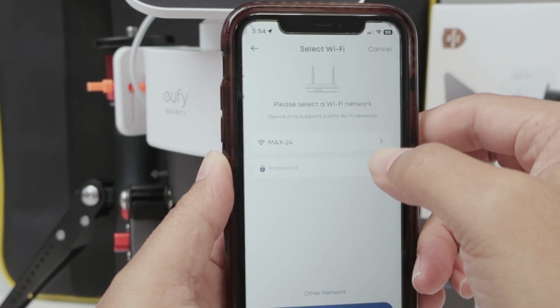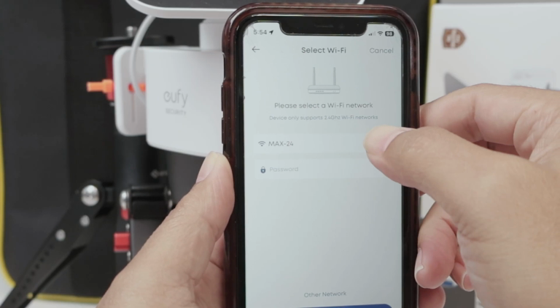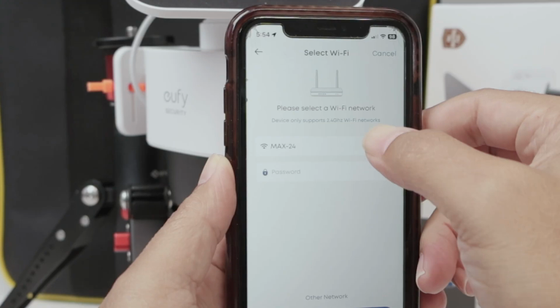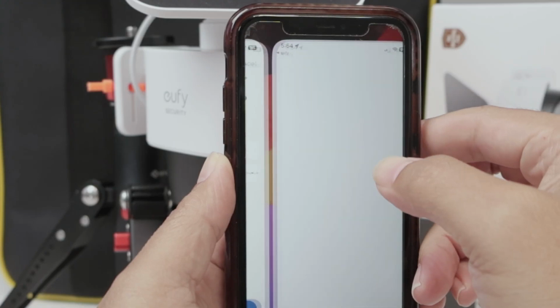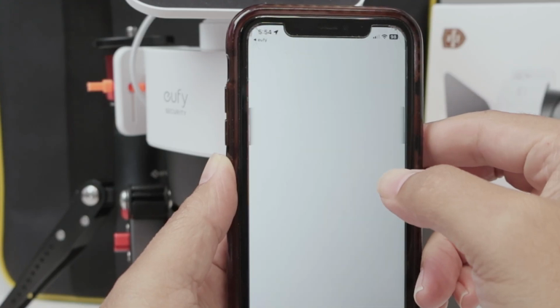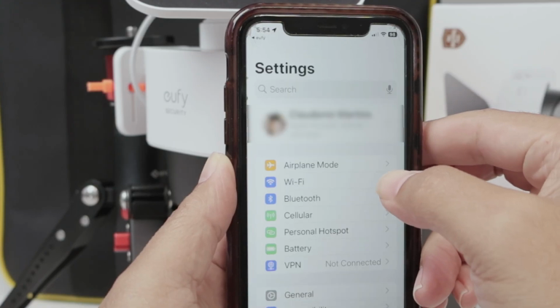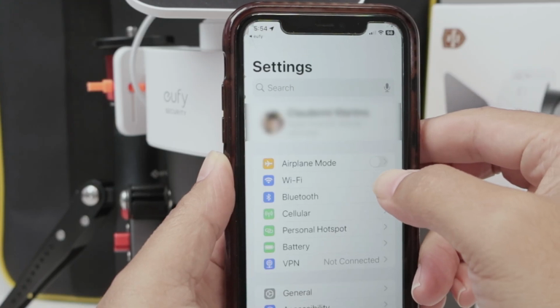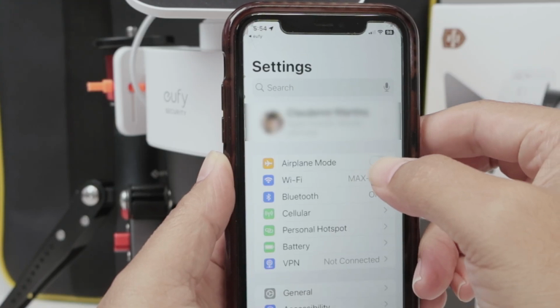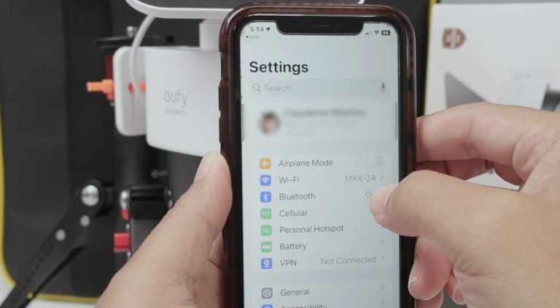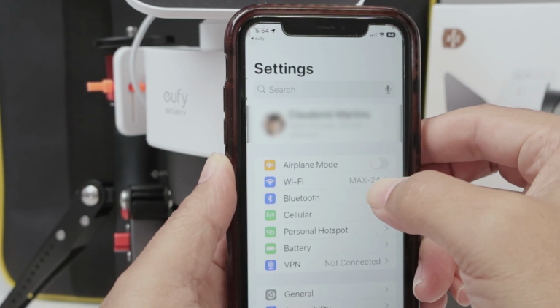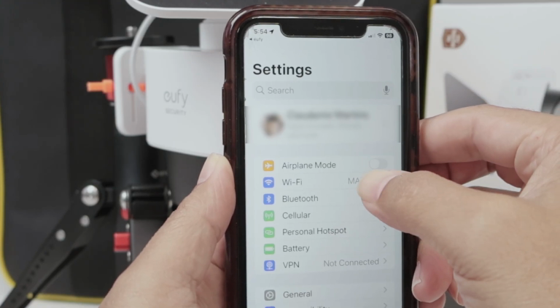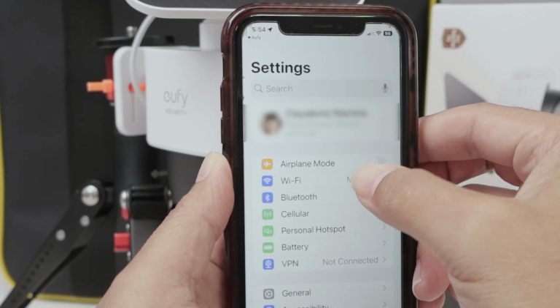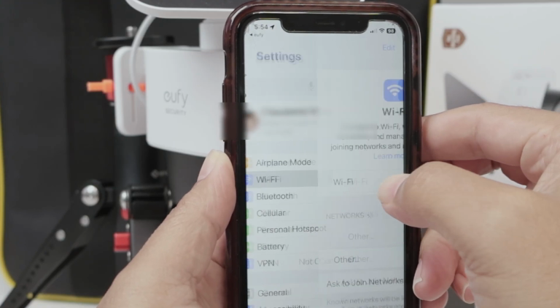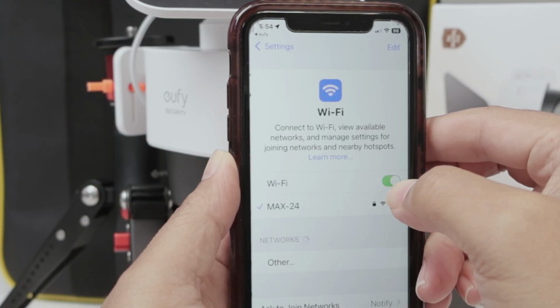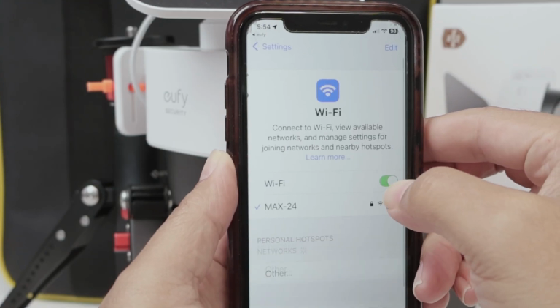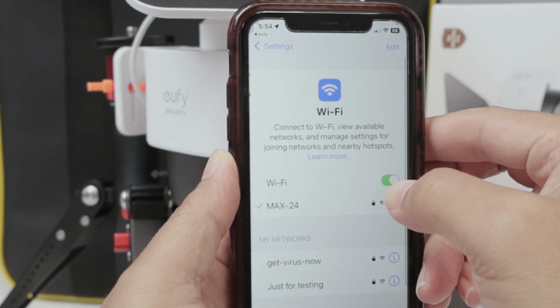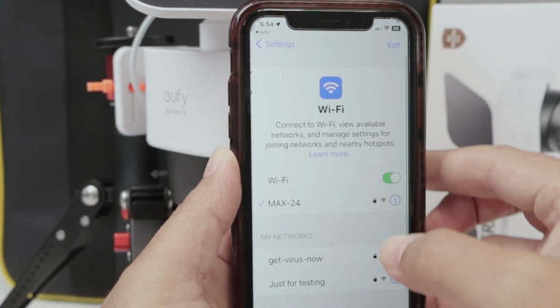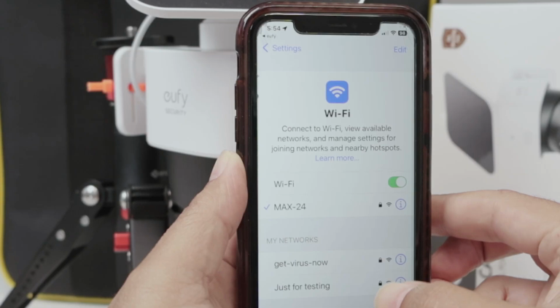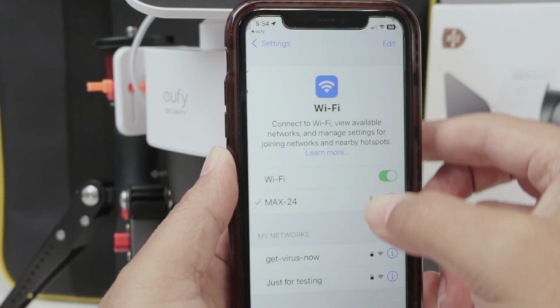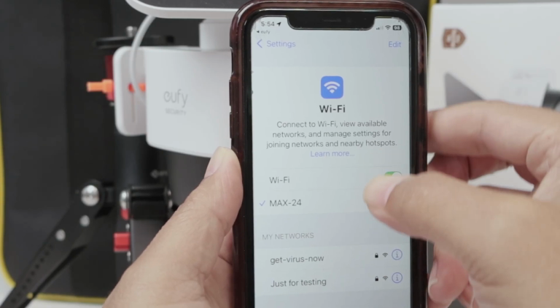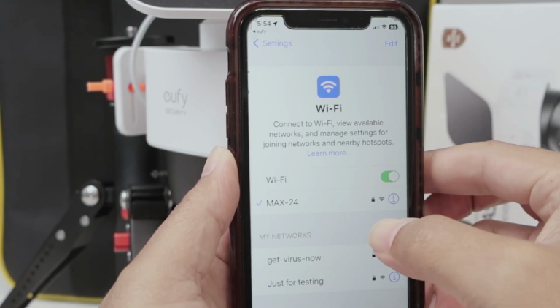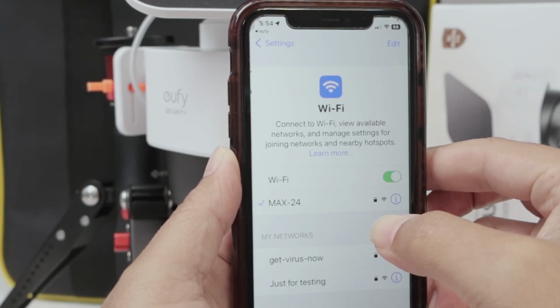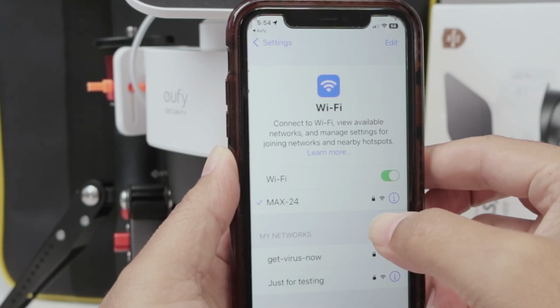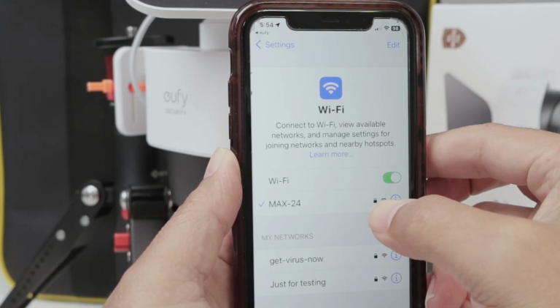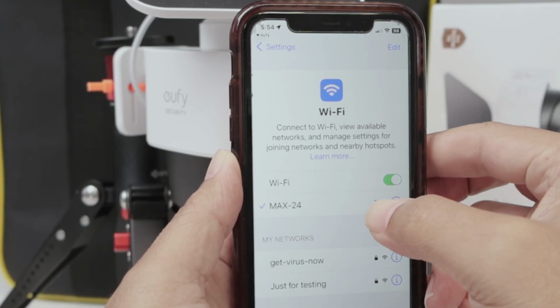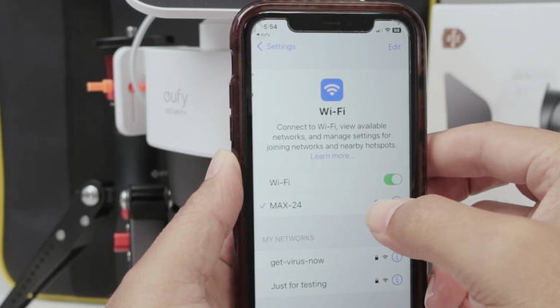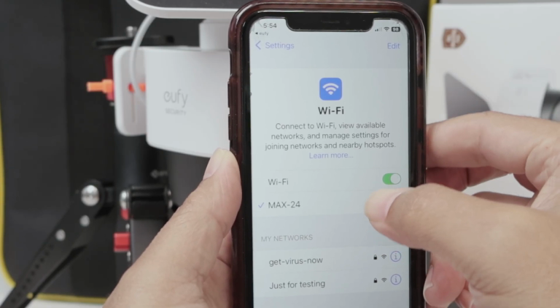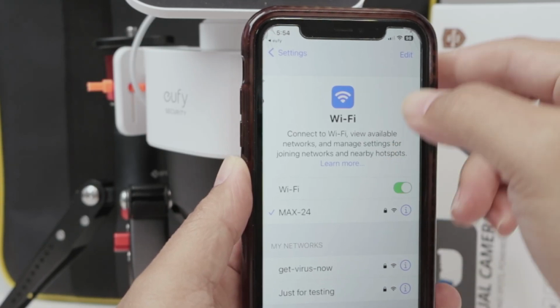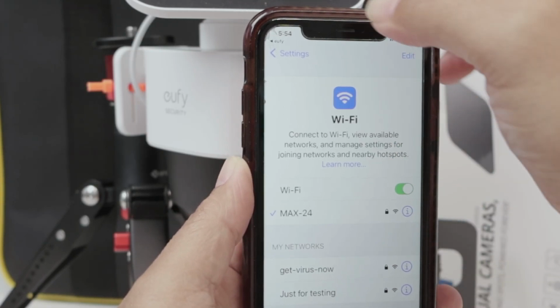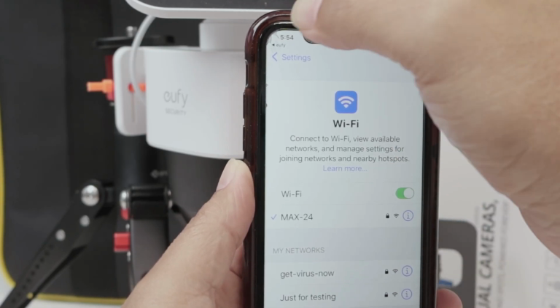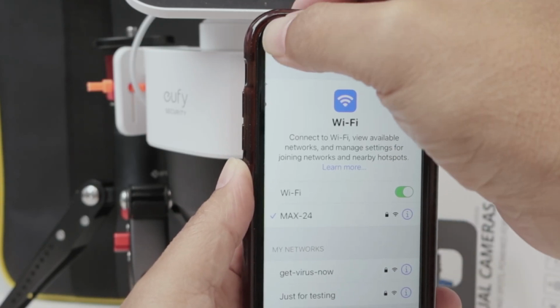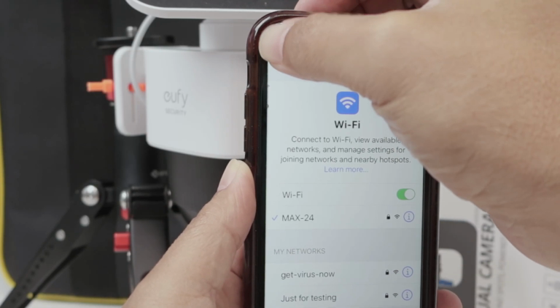Here is a list of the Wi-Fi networks, so you can select the one that you want. Just right here — select it, and then you come back to the Eufy app.